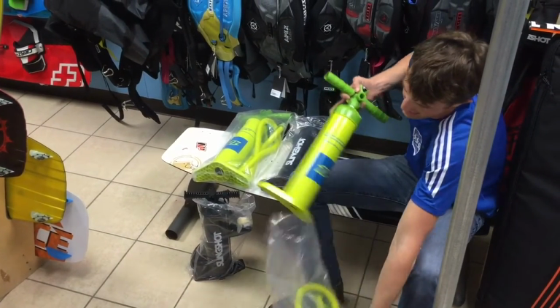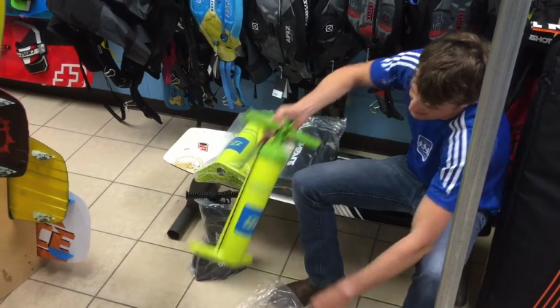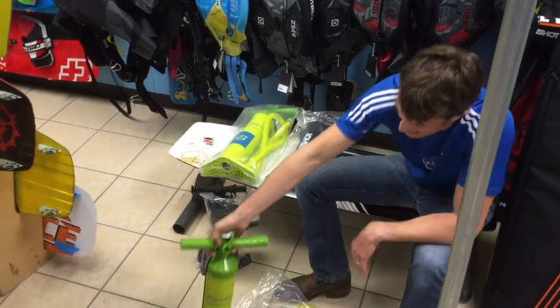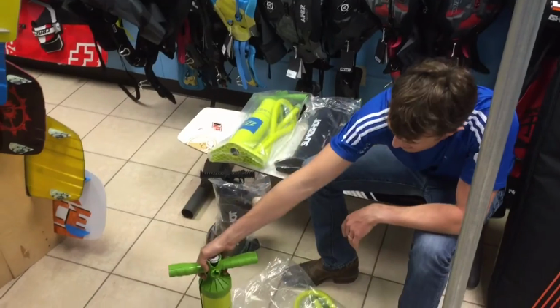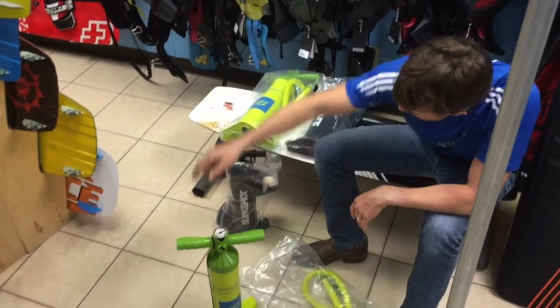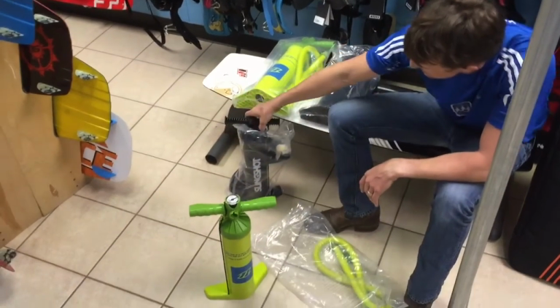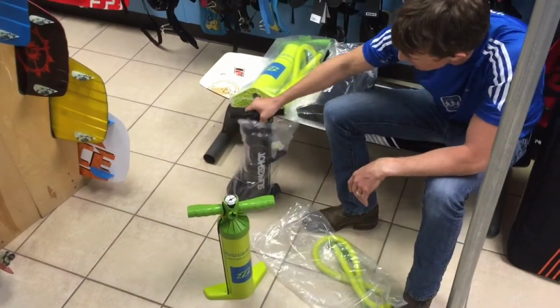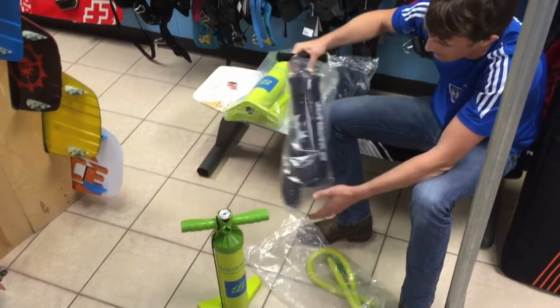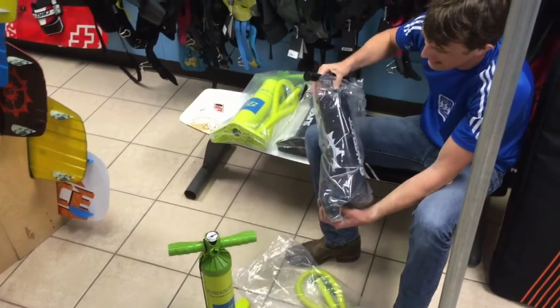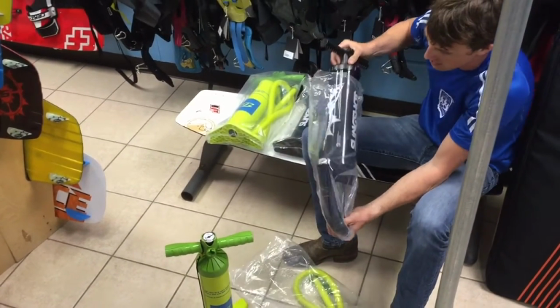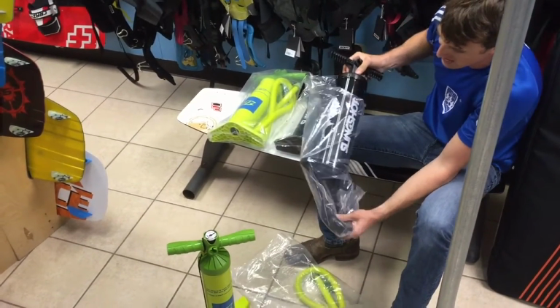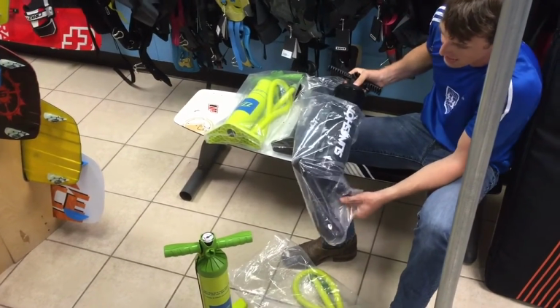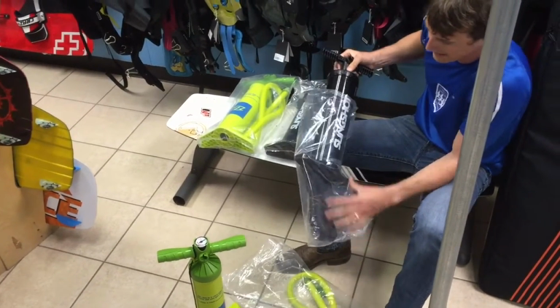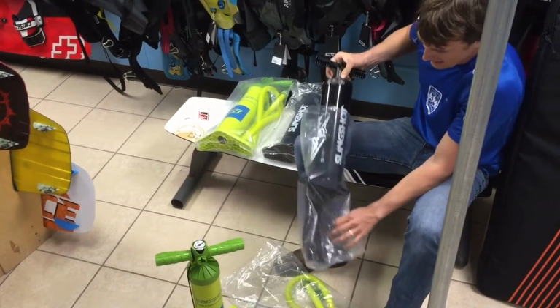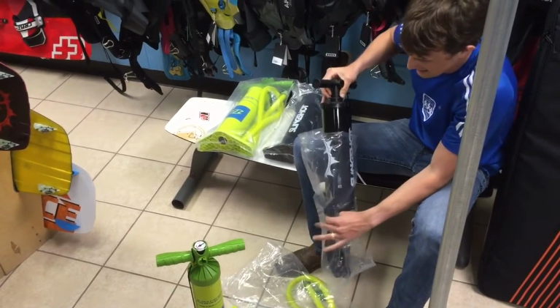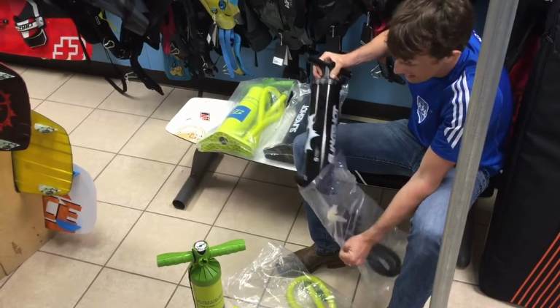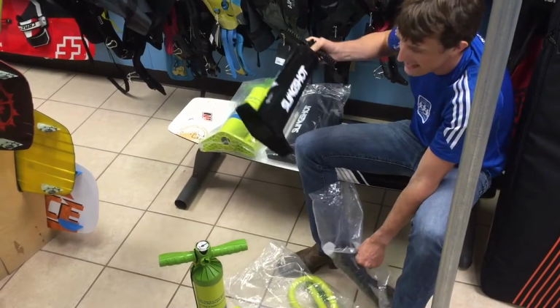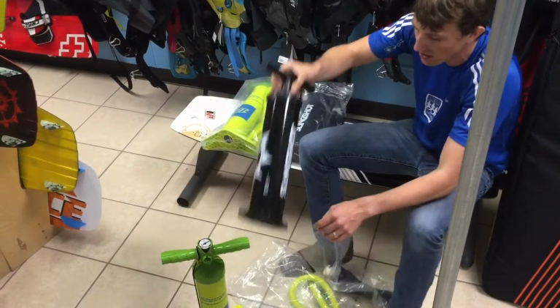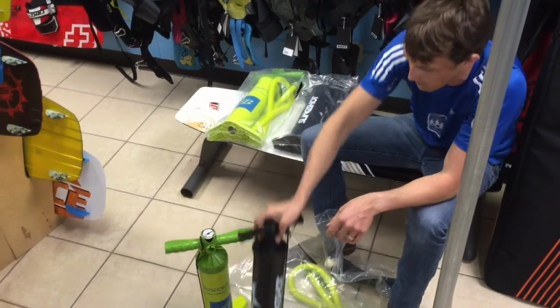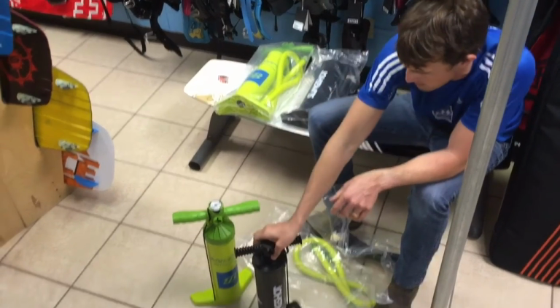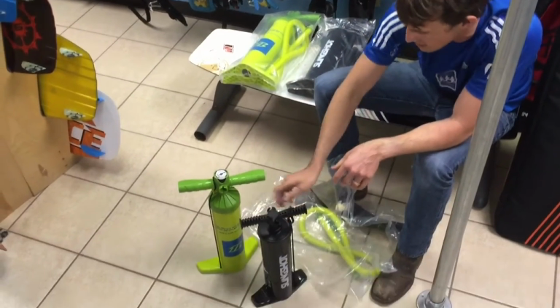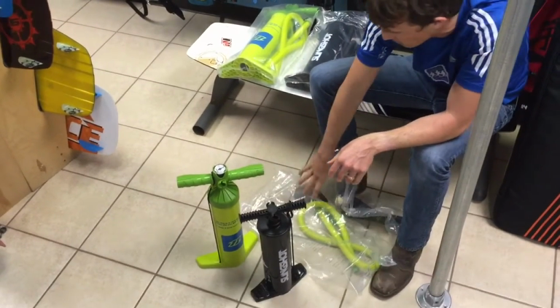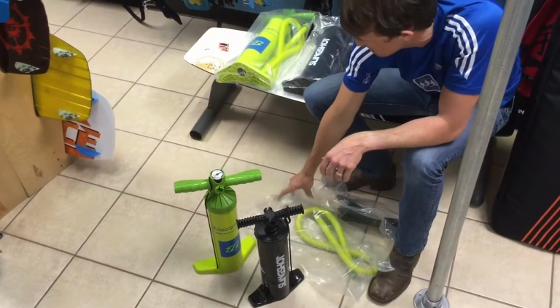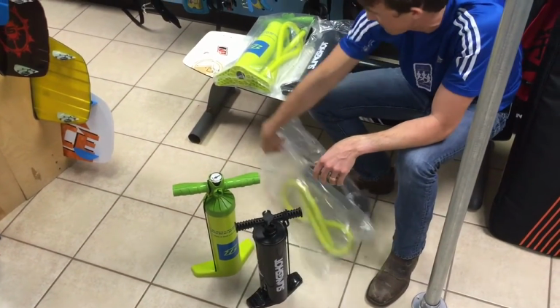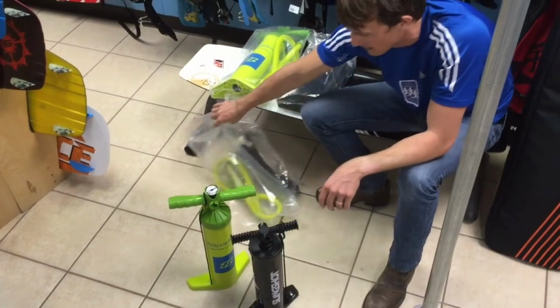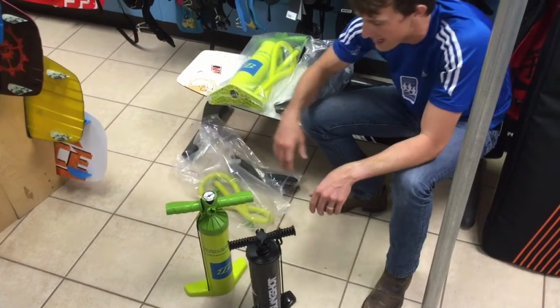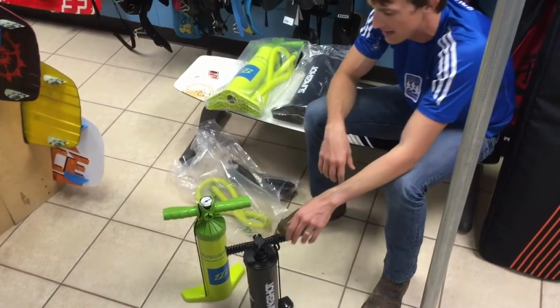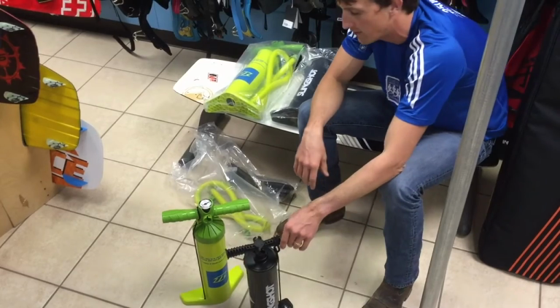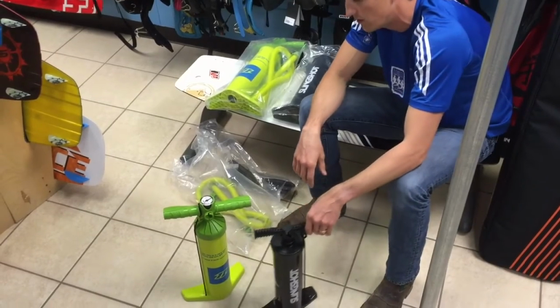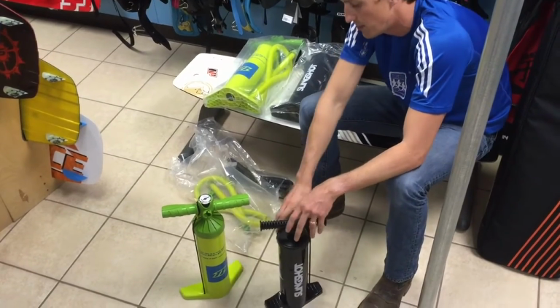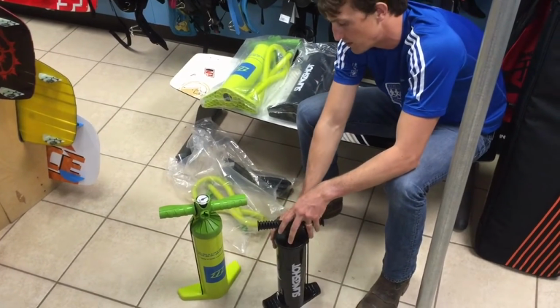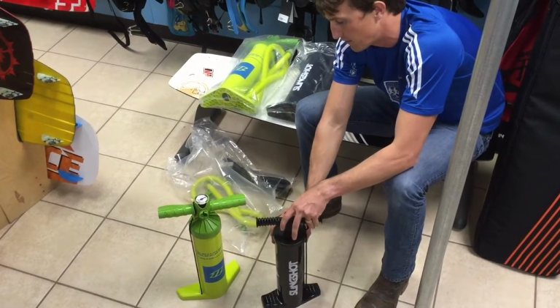Right, this is it. Here is a standard pump from Slingshot, but the same kind of deal — all the pumps prior to this are pretty much the same. Cabrinha had a Bravo pump that was a bit different.